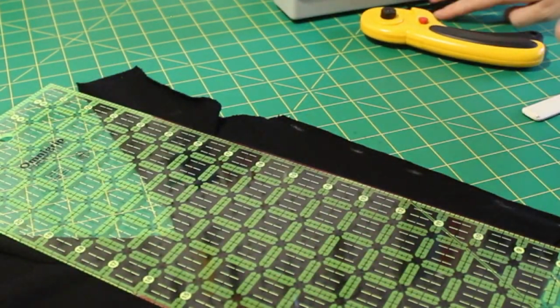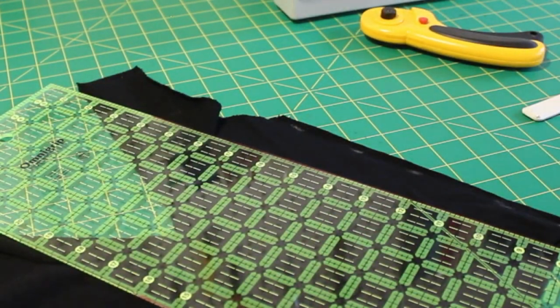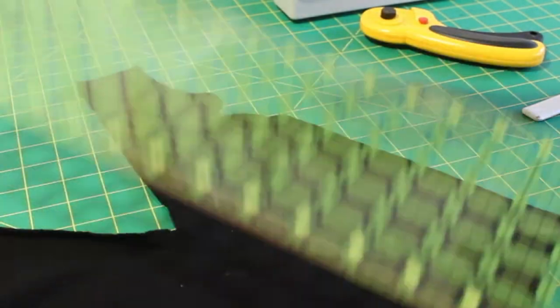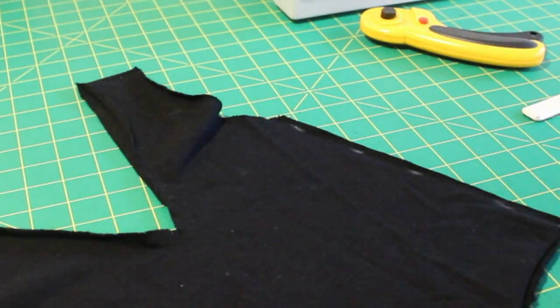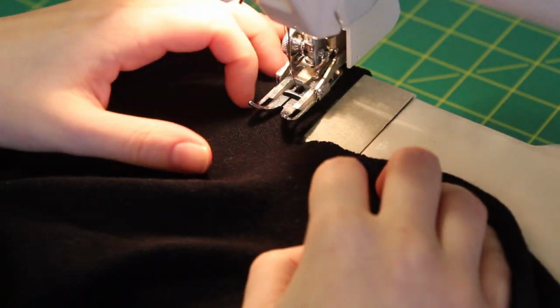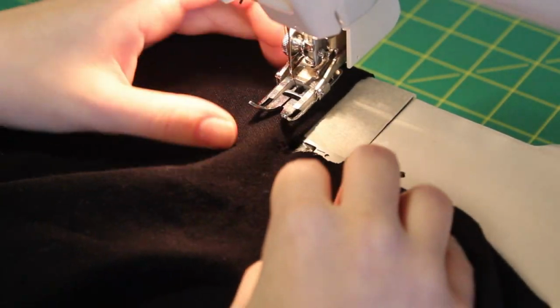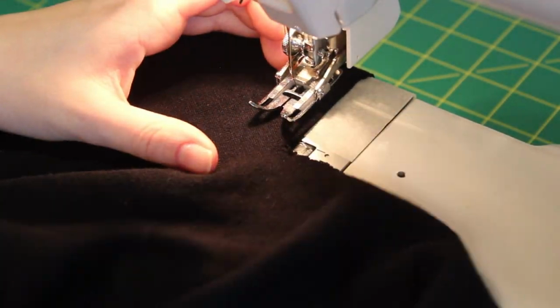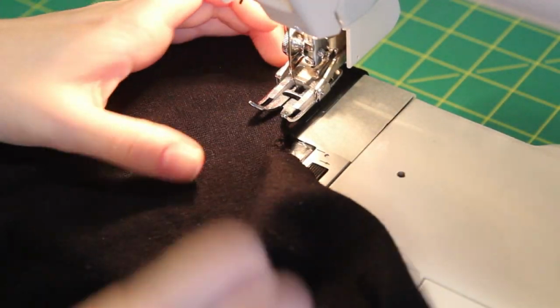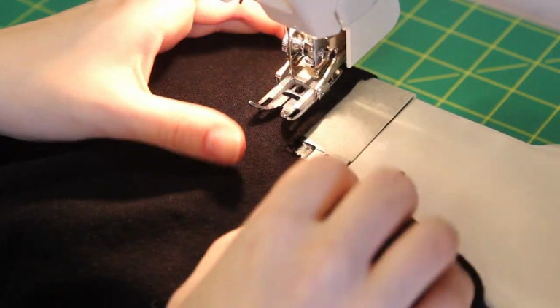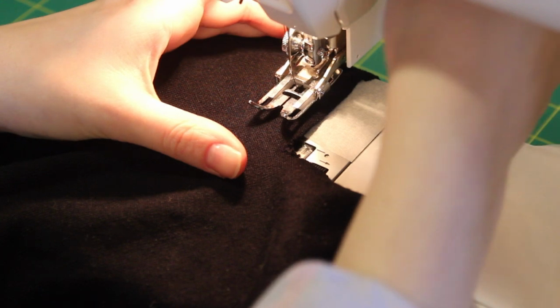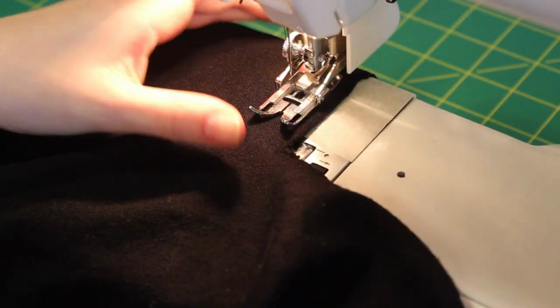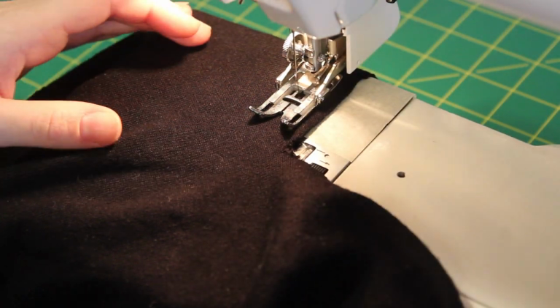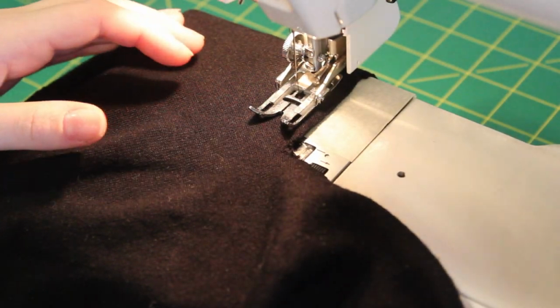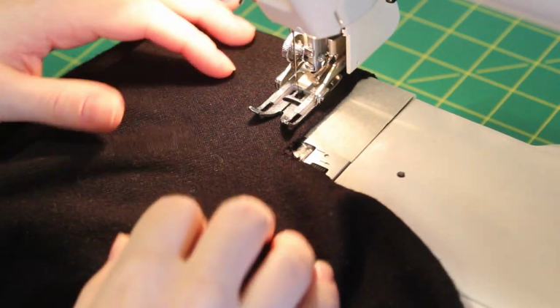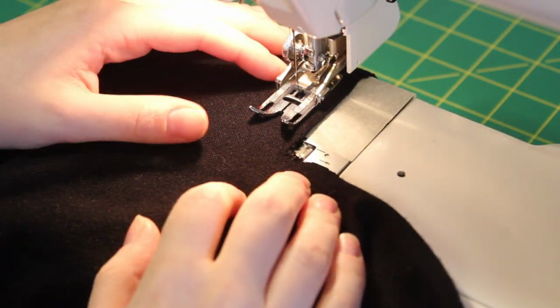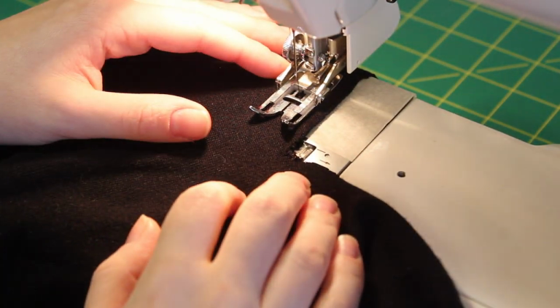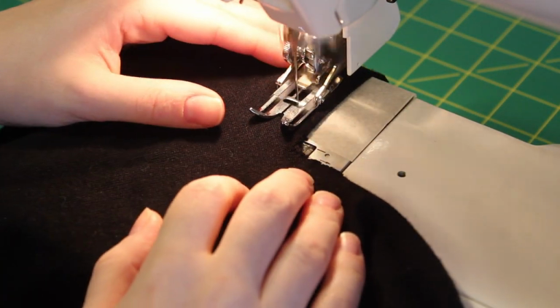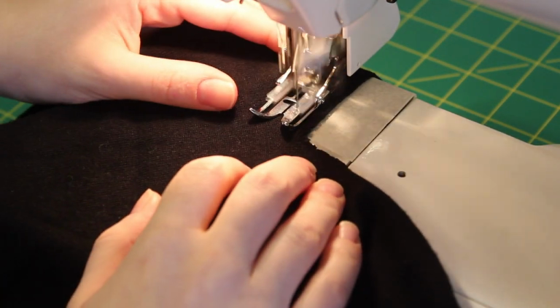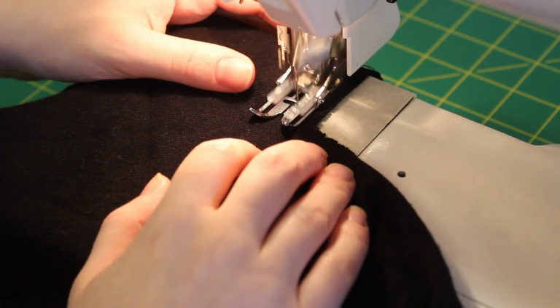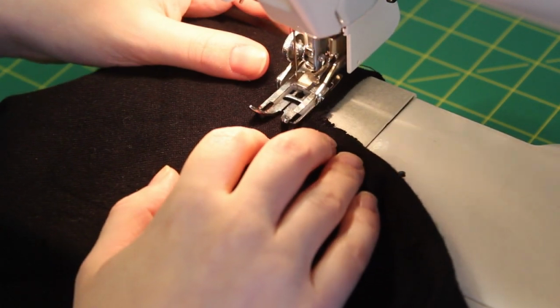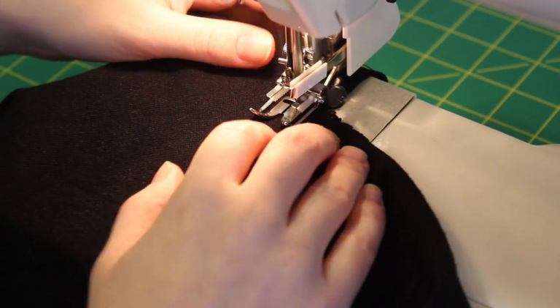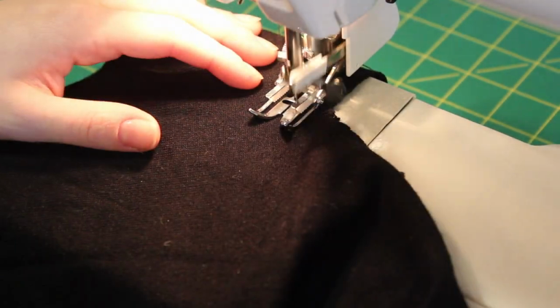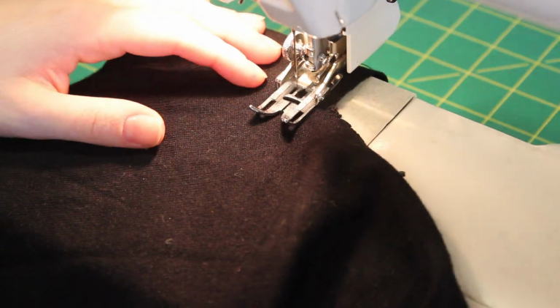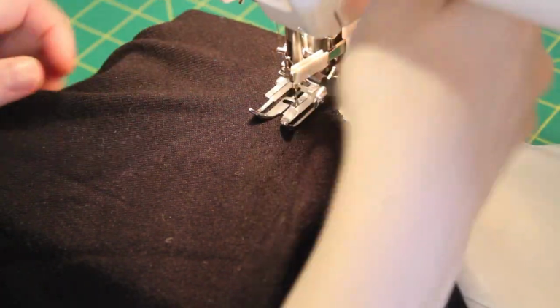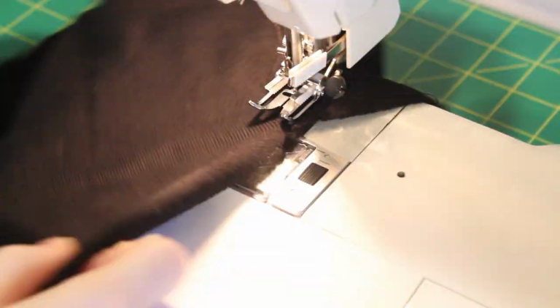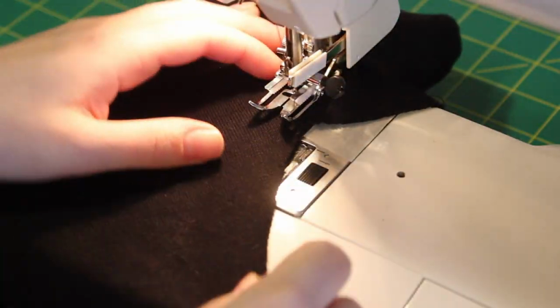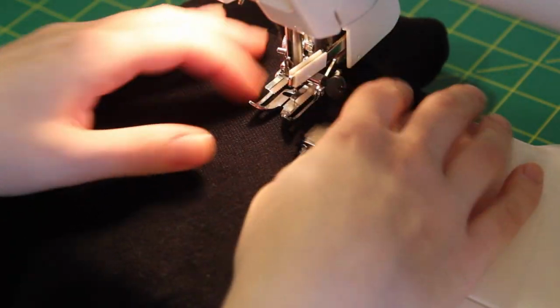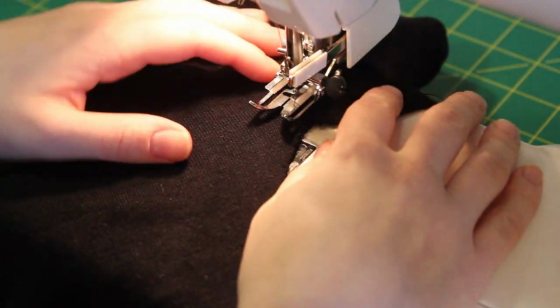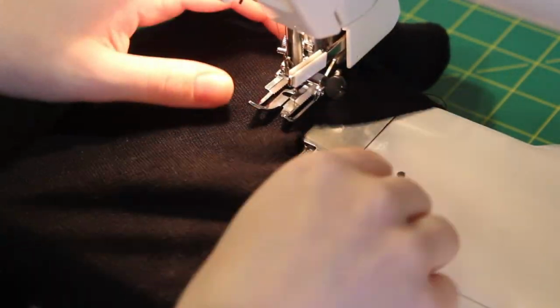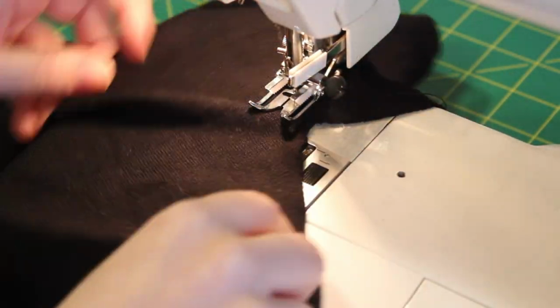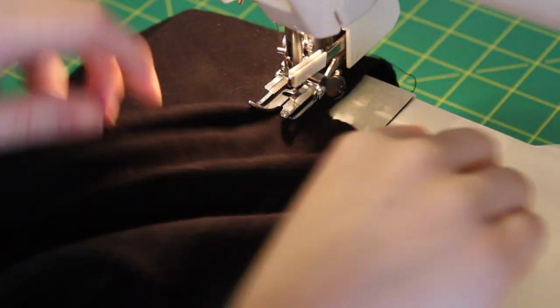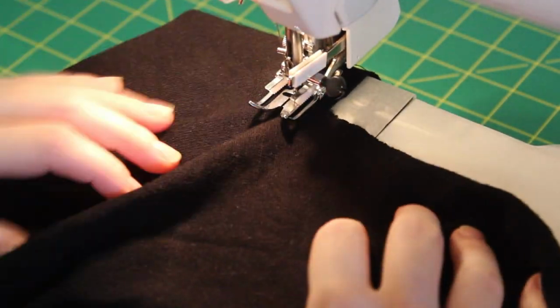A helpful tip if you have a design element like a V-neck: use some basting stitches to secure that pointed area to prevent it from stretching, ripping, or distorting between sewing and trying it on. You will remove these stitches at the end, but it just helps to keep it nice and pointed.